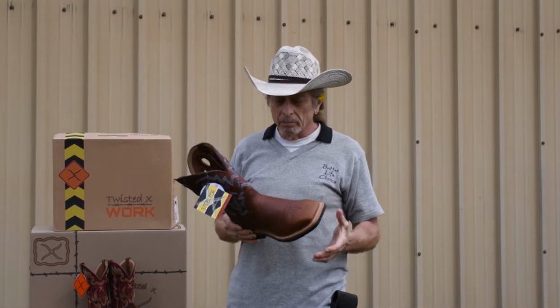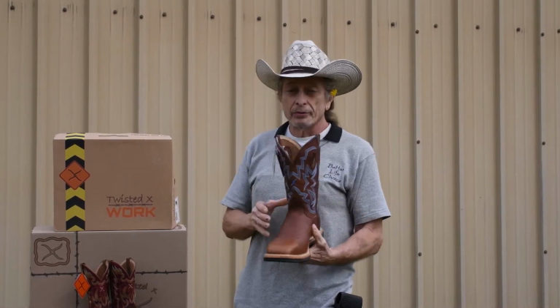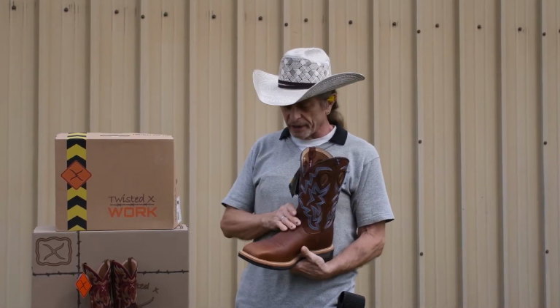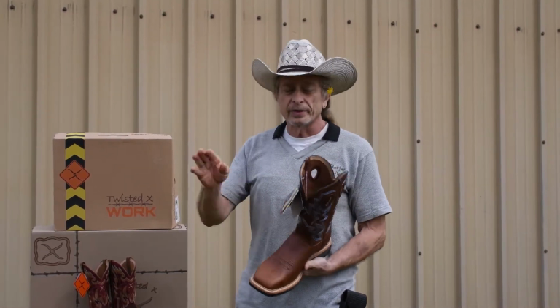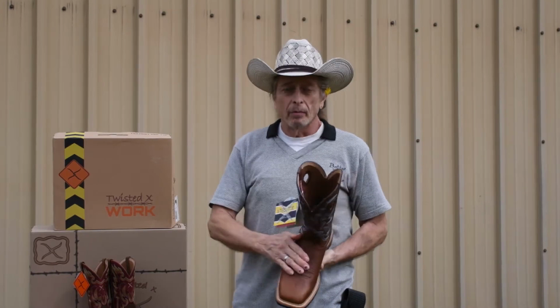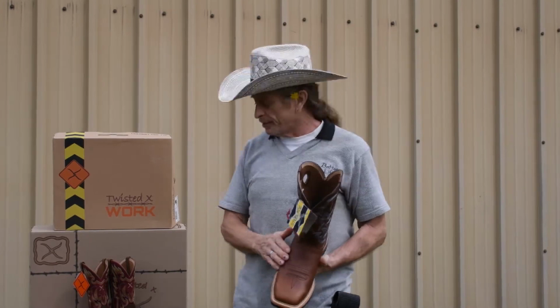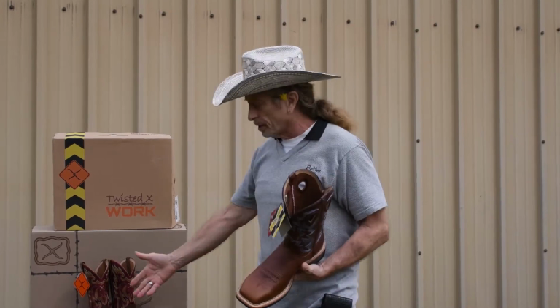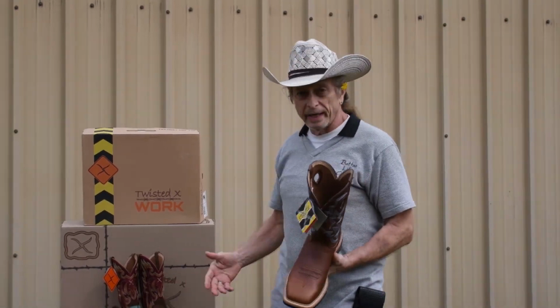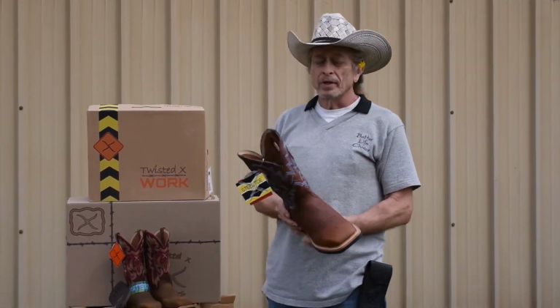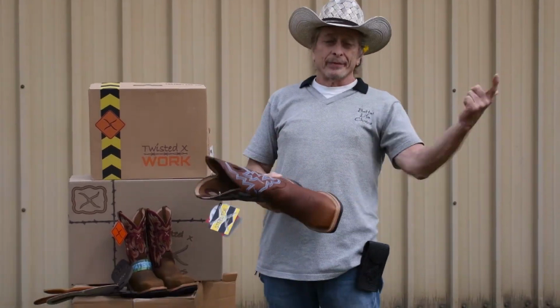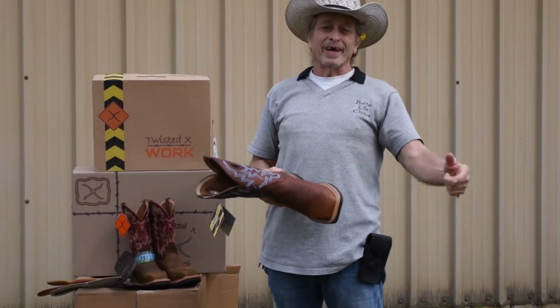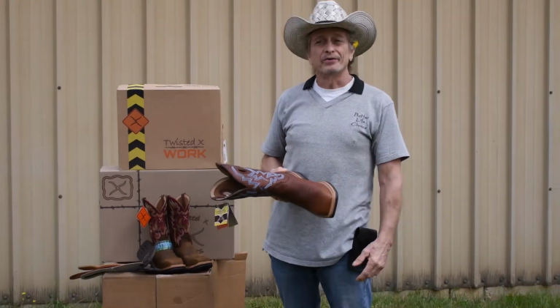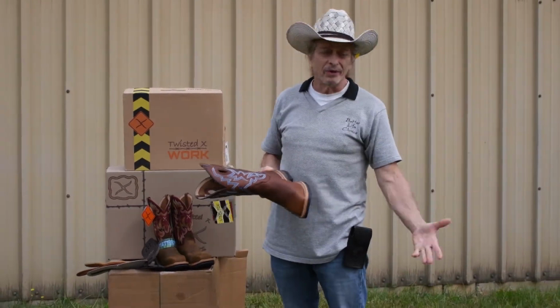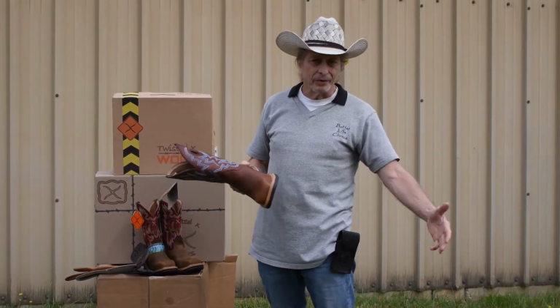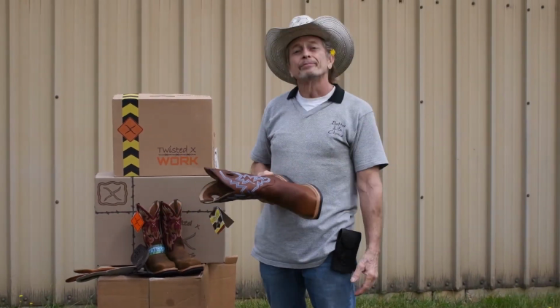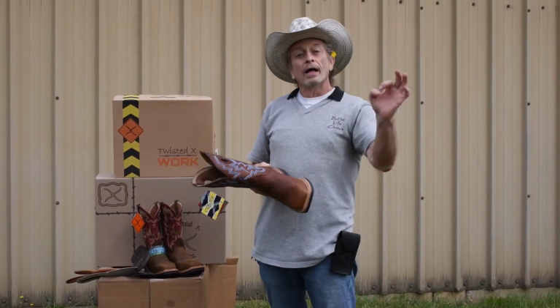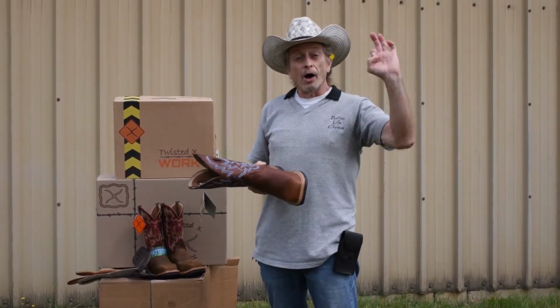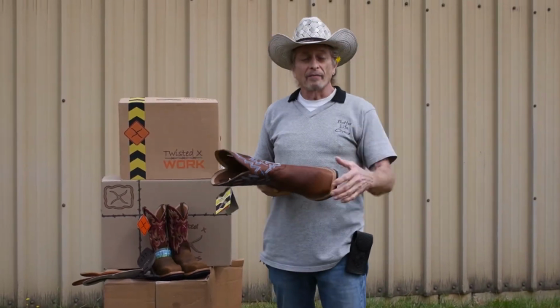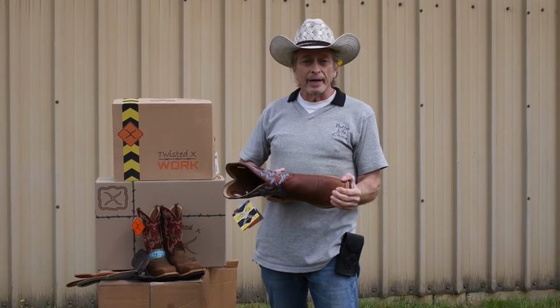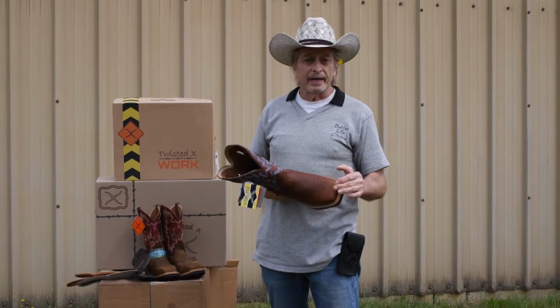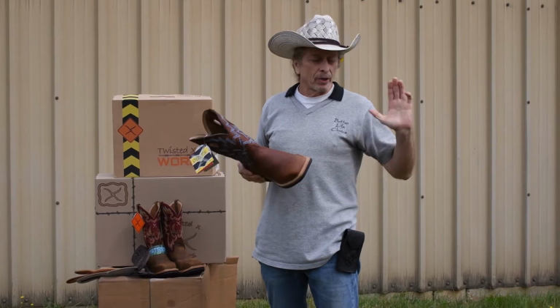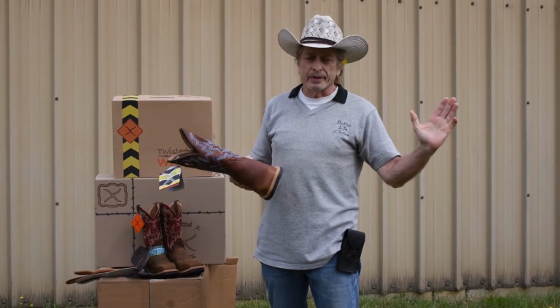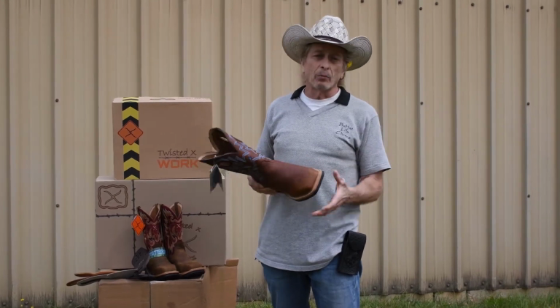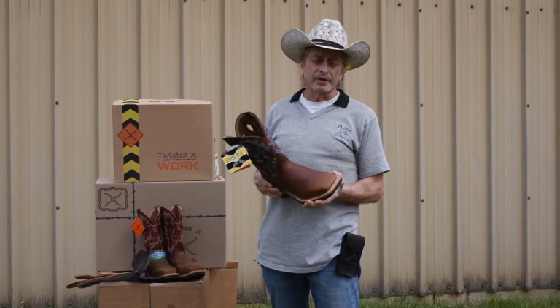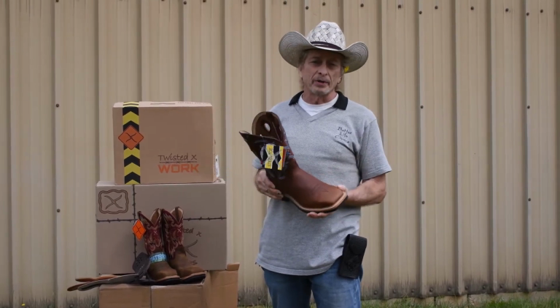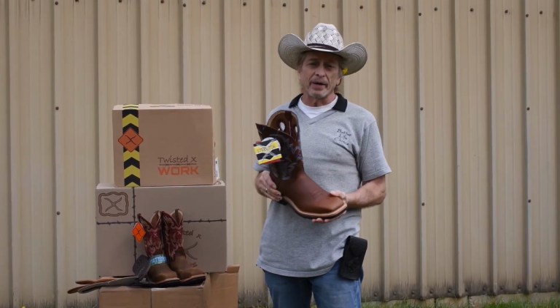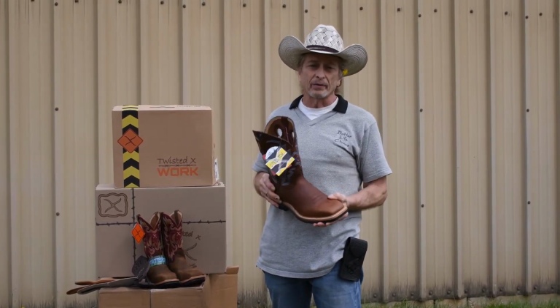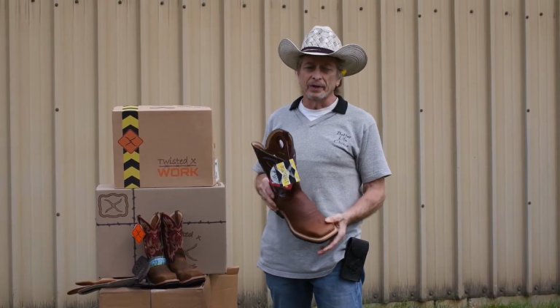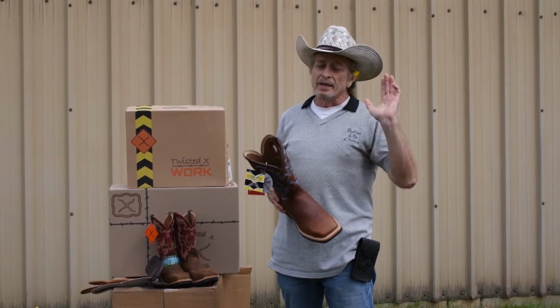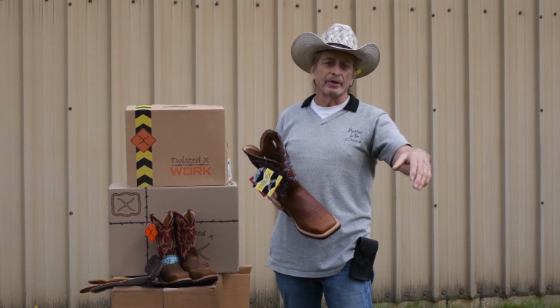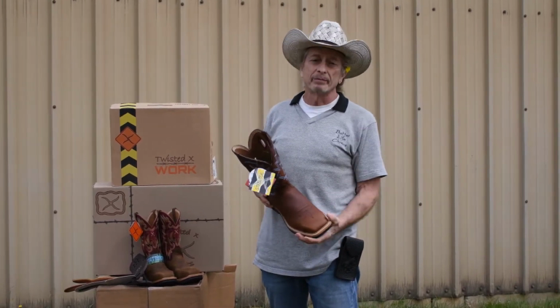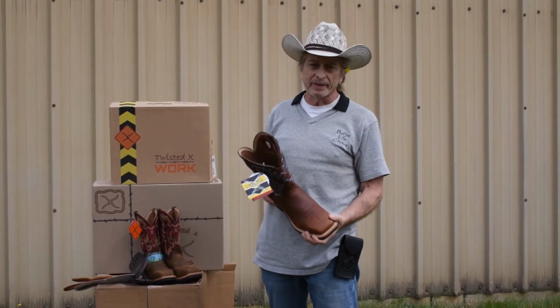Twisted X boots — men's, ladies — and we've got kids too, but no safety toe in those. Hope y'all have a great day at Cultured Cowboy on the 72 bypass in Greenwood. Y'all please come see us.